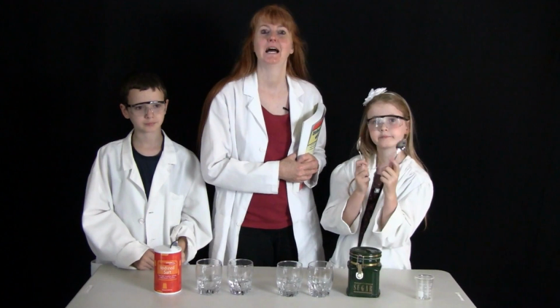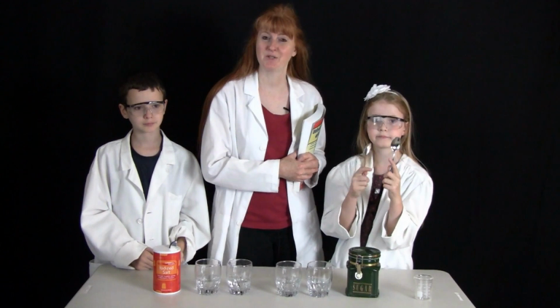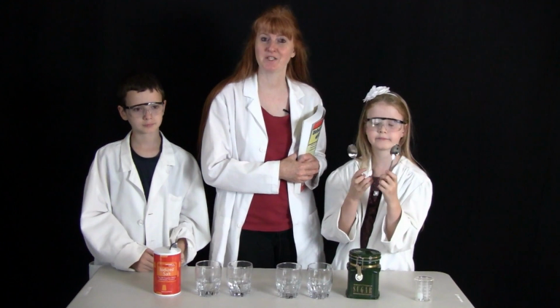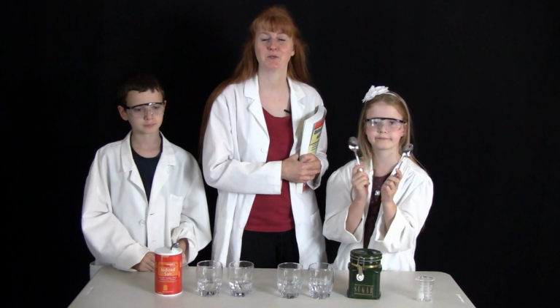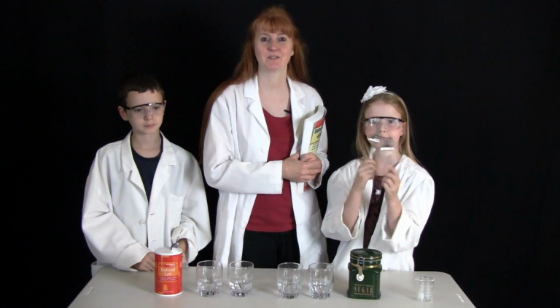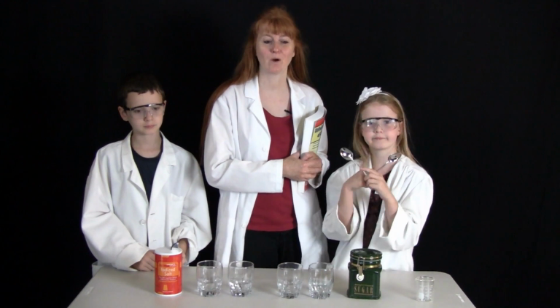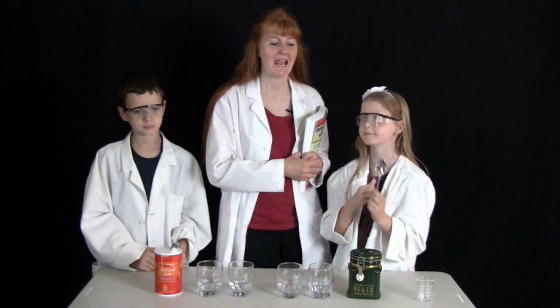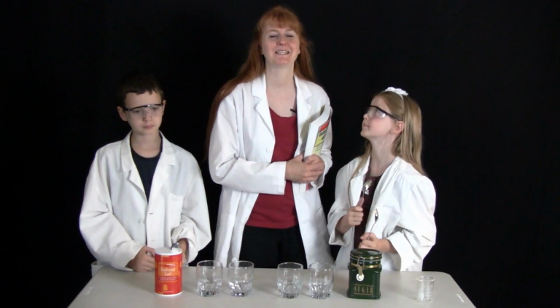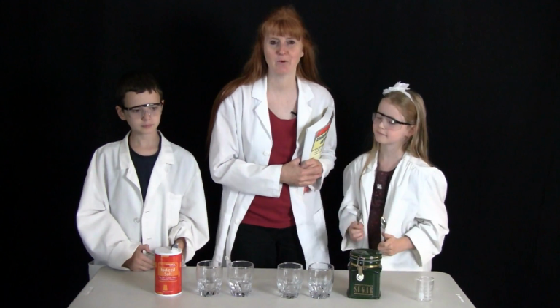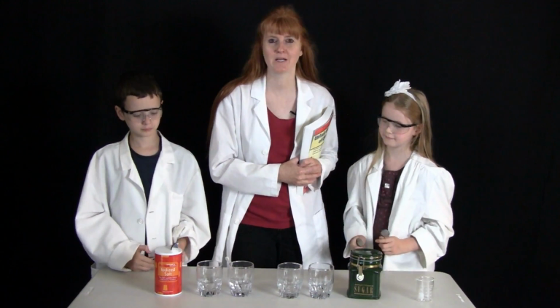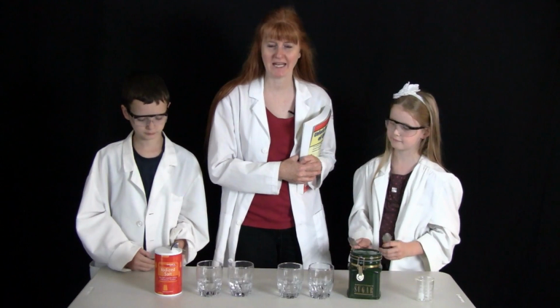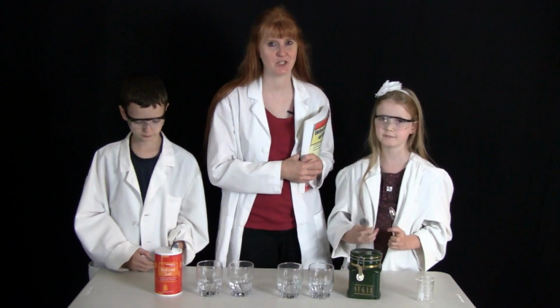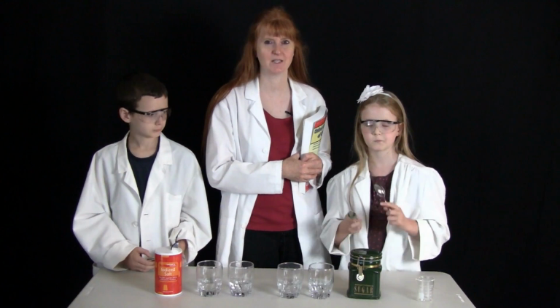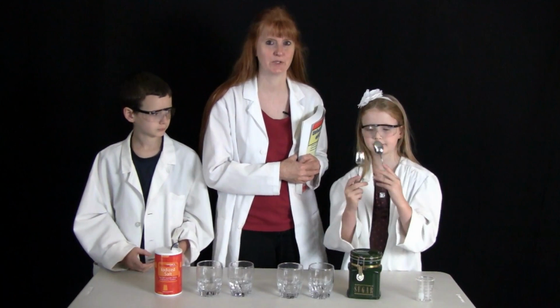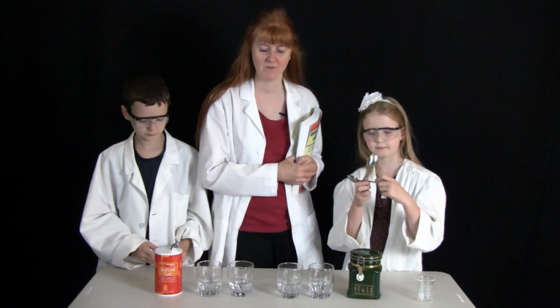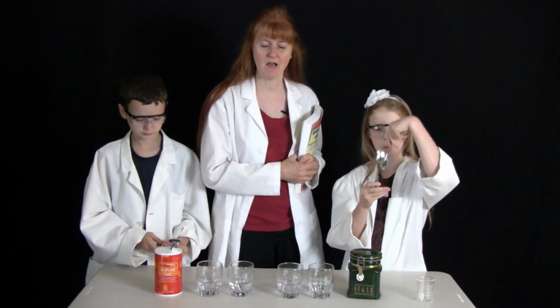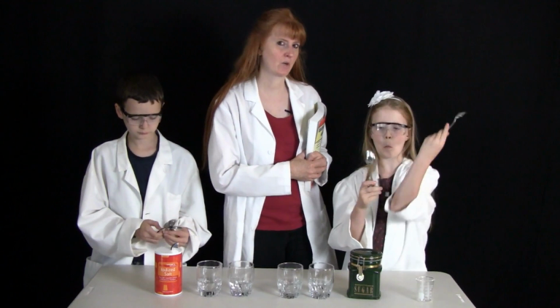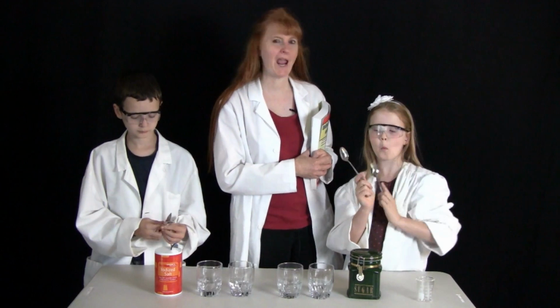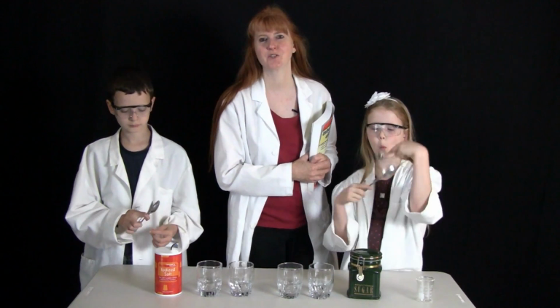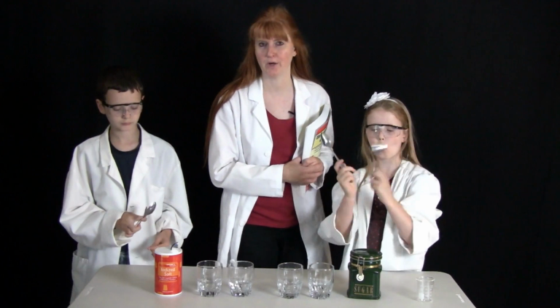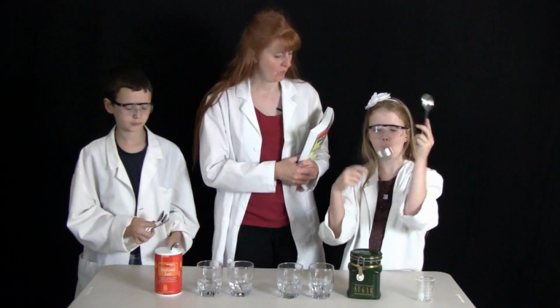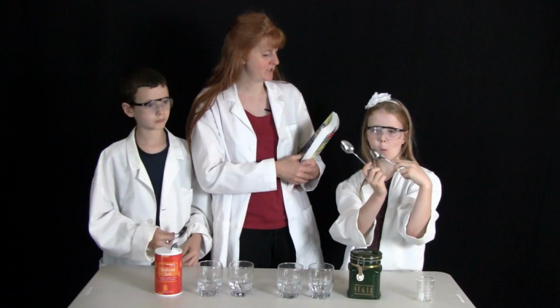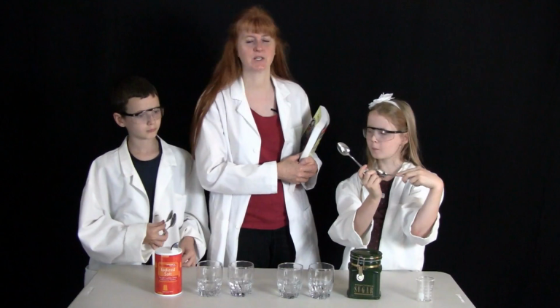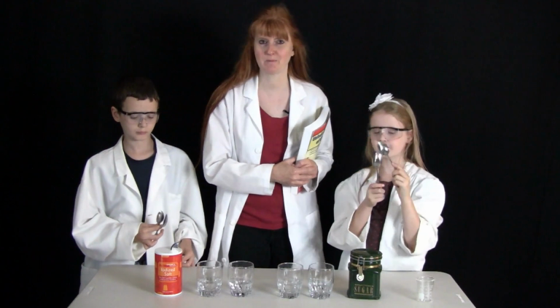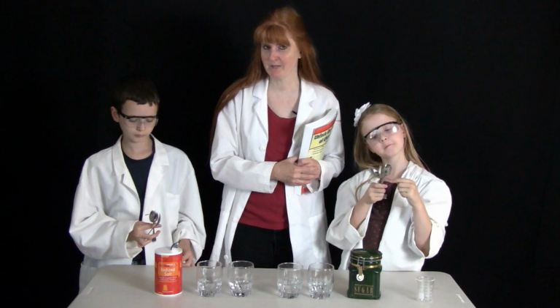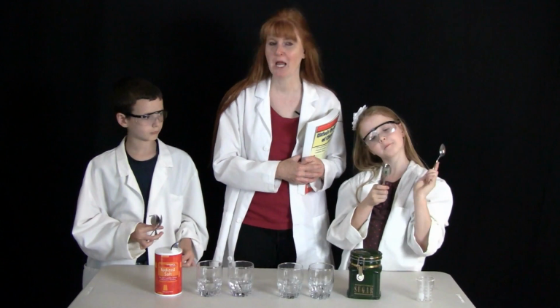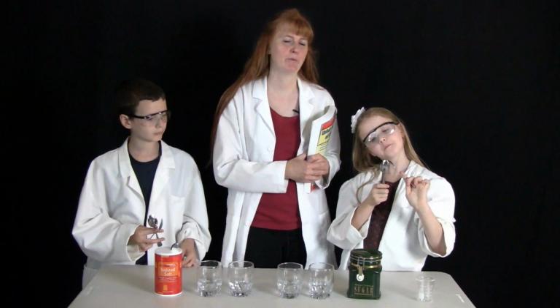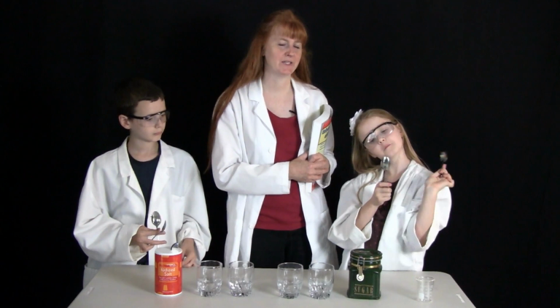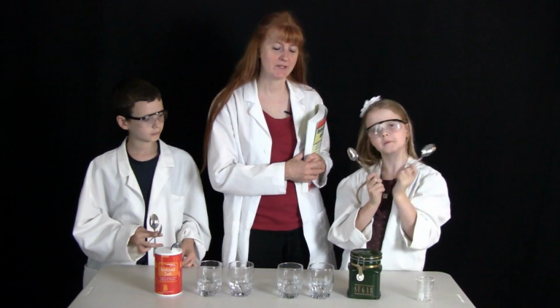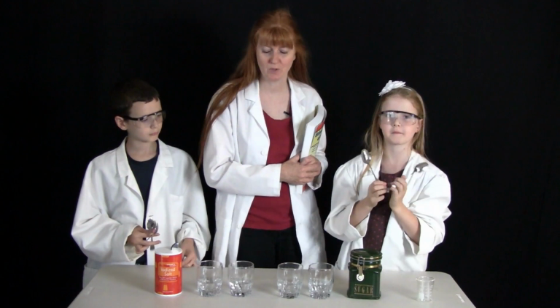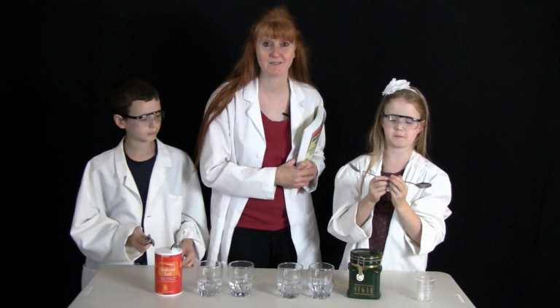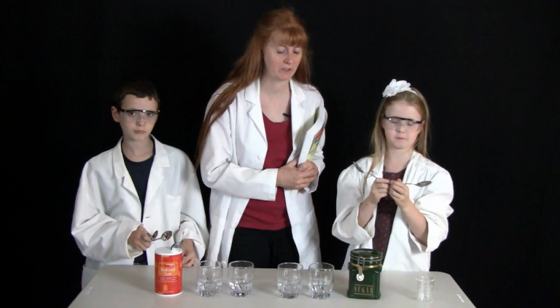I'm Susan Evans from SusanEvans.org and today we are going to make a saturated solution of sugar water and salt water. We are using Christian Kids Explore Chemistry by Bright Ideas Press to do these experiments.